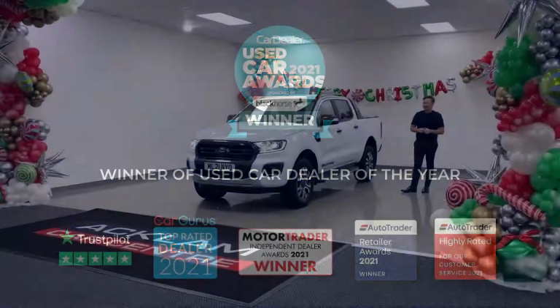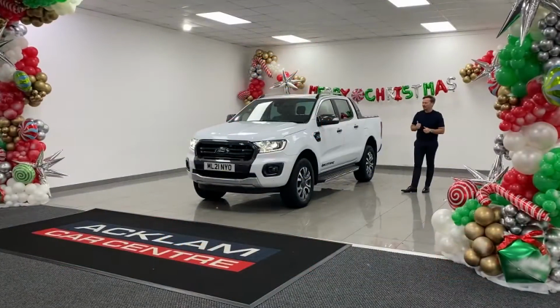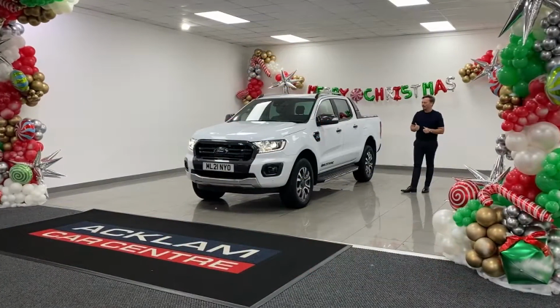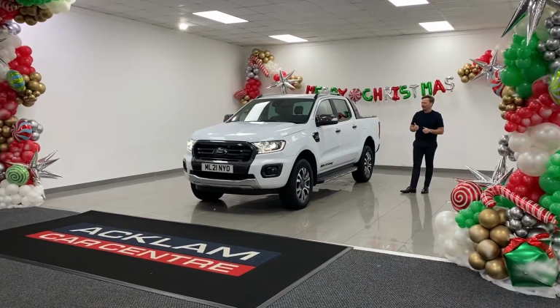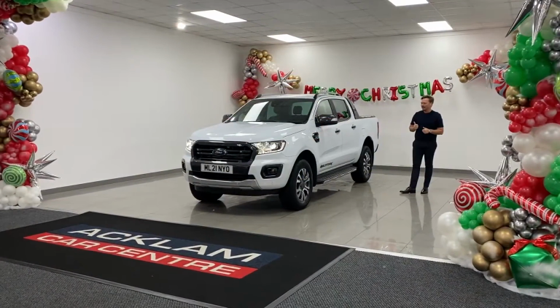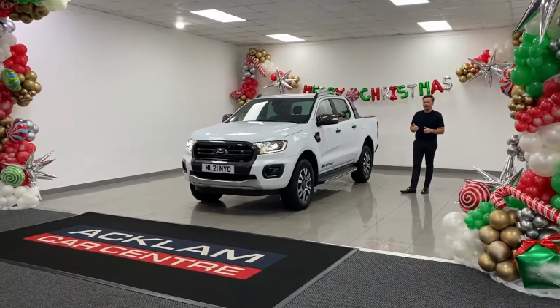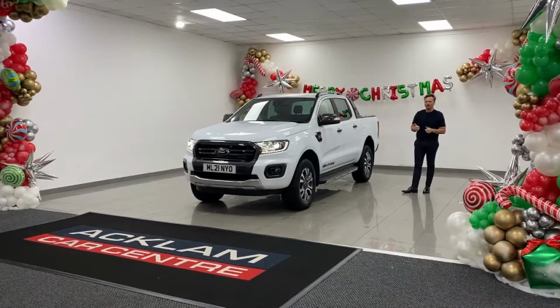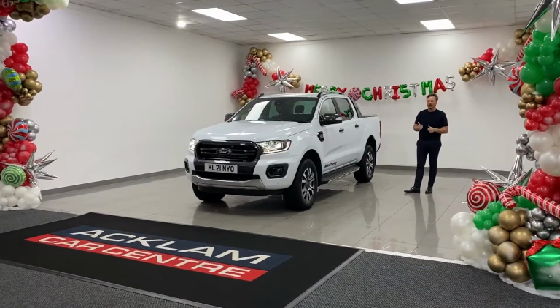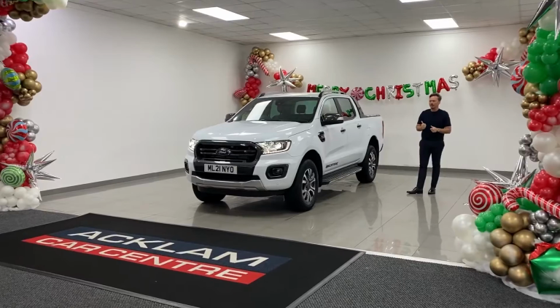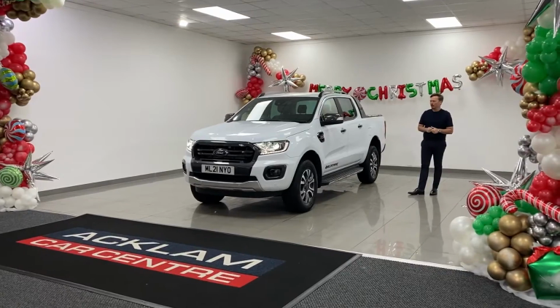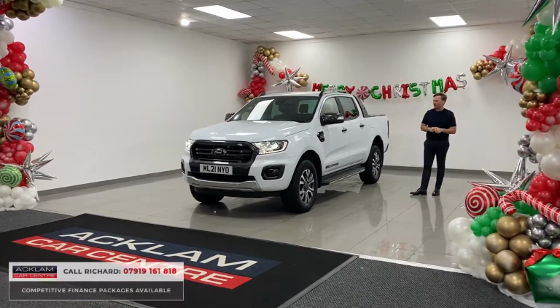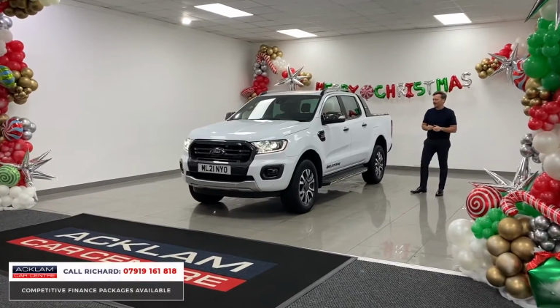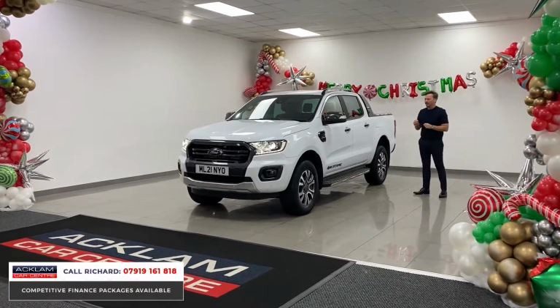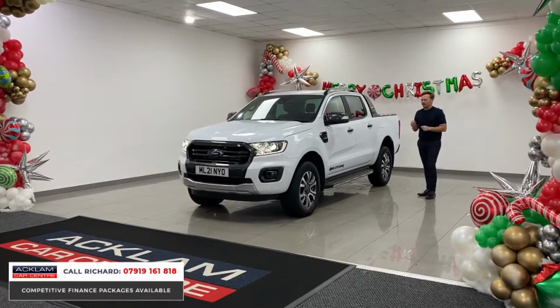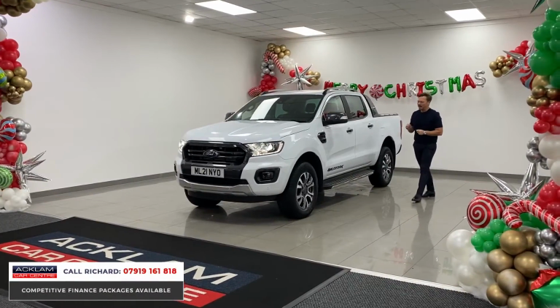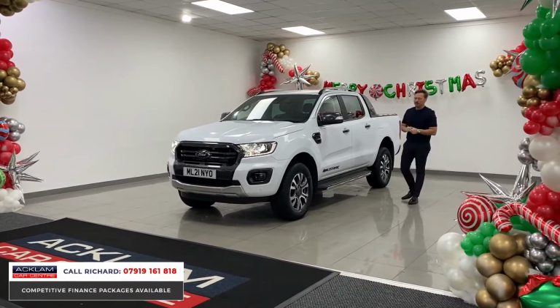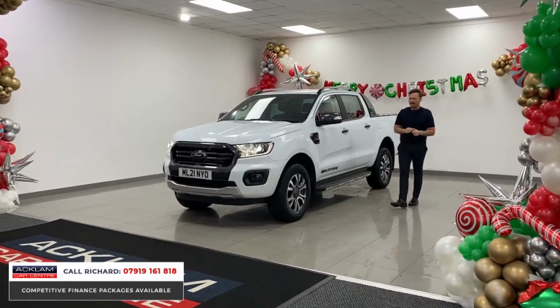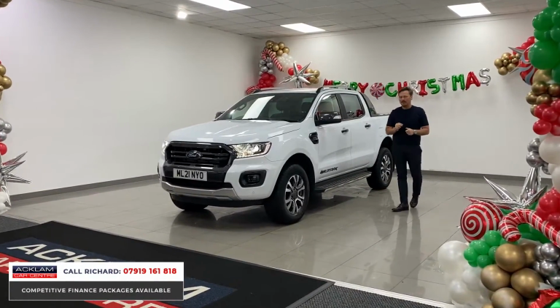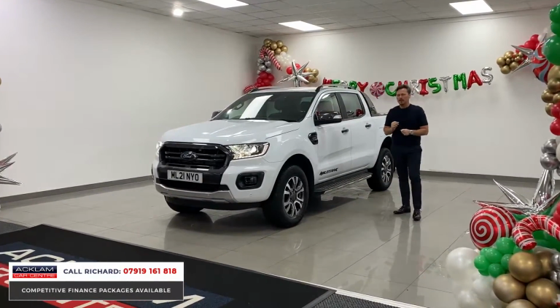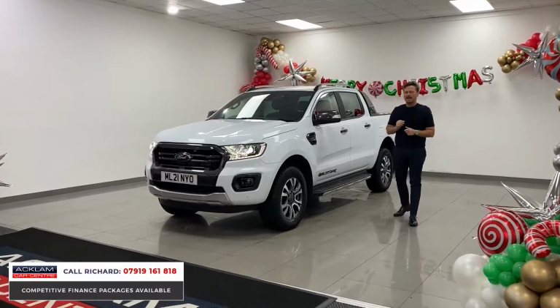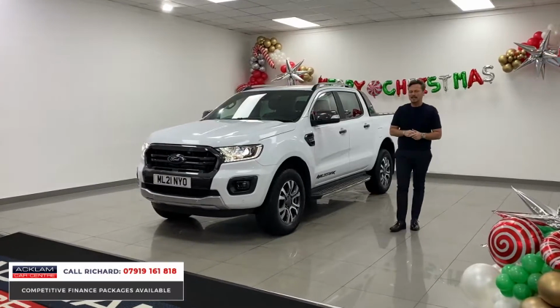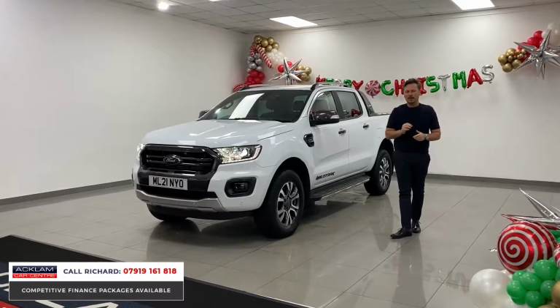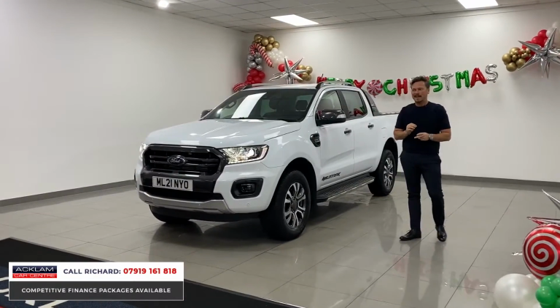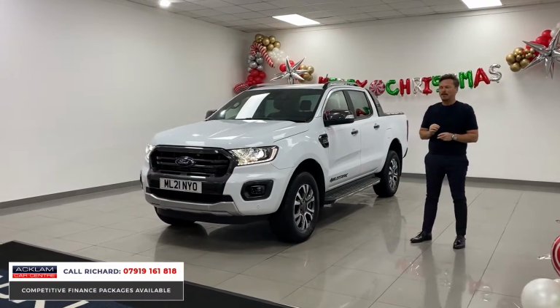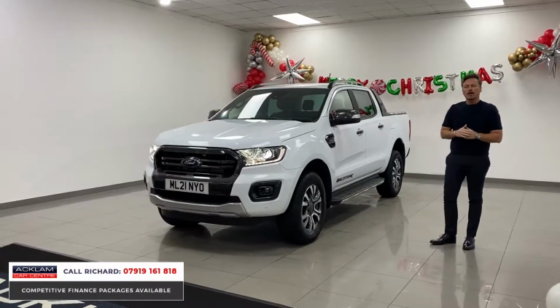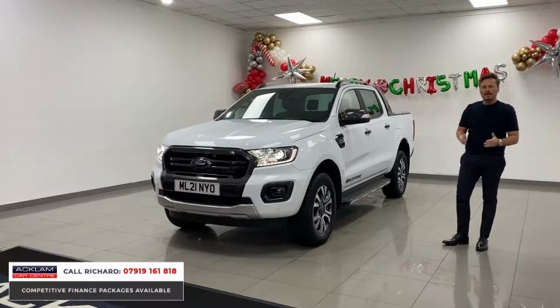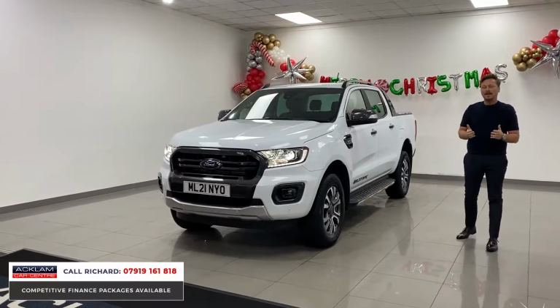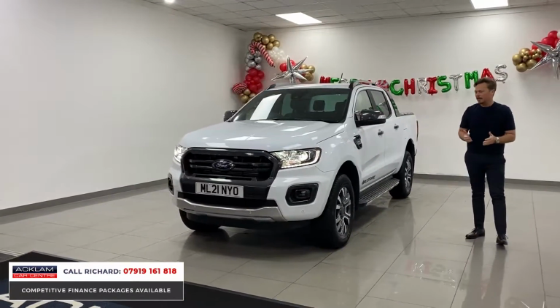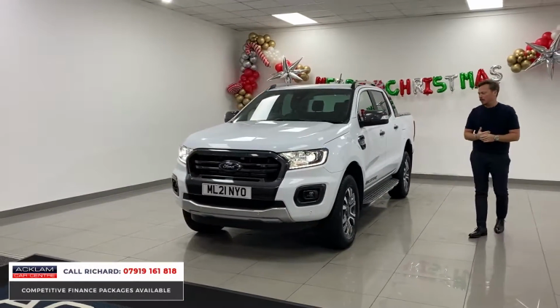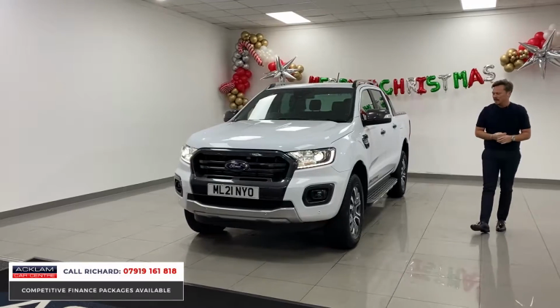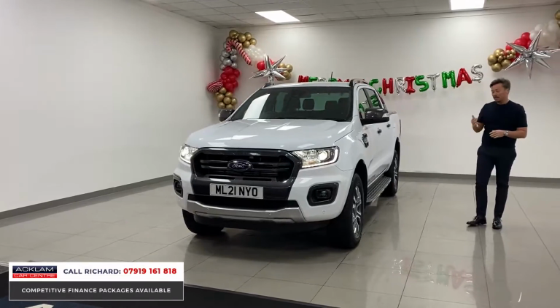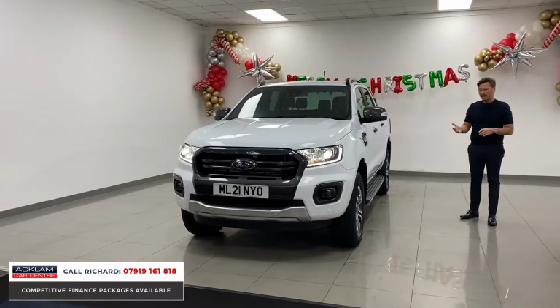One of the most capable and best-looking trucks on the road, the Ford Ranger Wildtrak. This one is very, very attractive as it's being sold with no VAT. So it's £36,990, no VAT to pay — the VAT's been paid already. That's a big selling point.